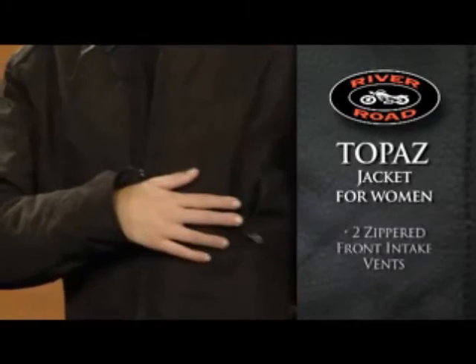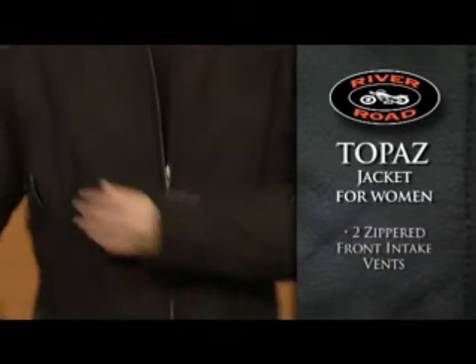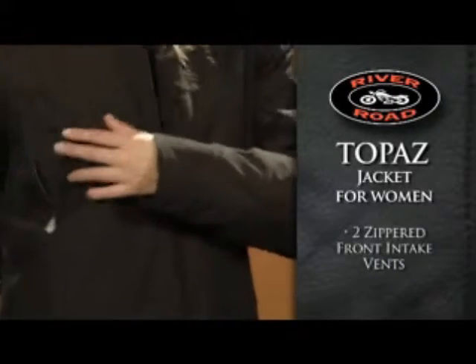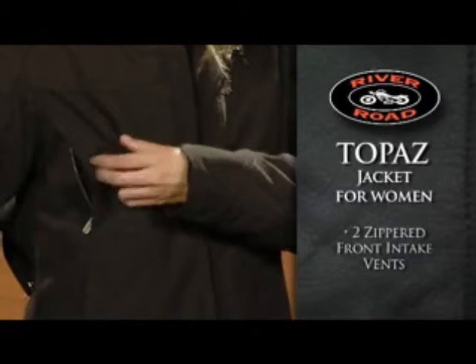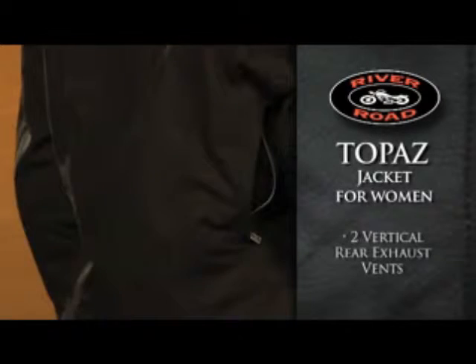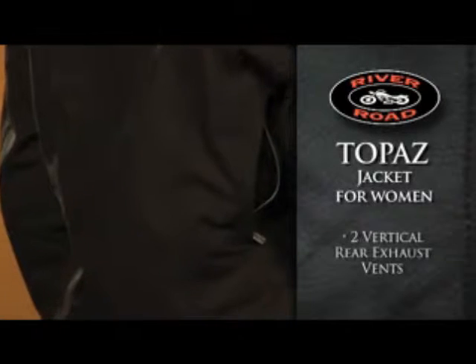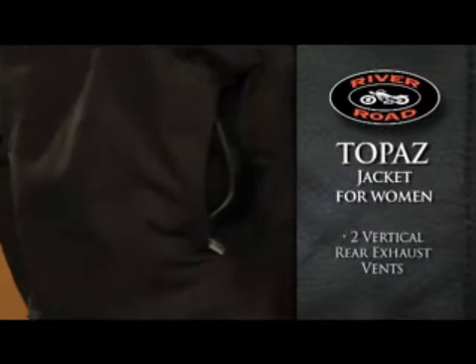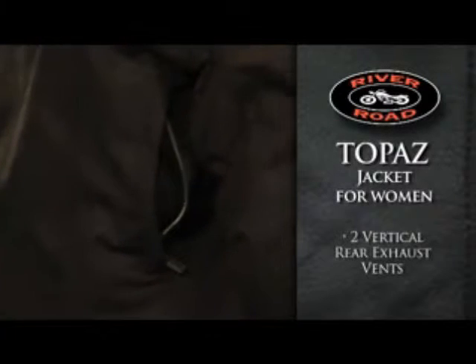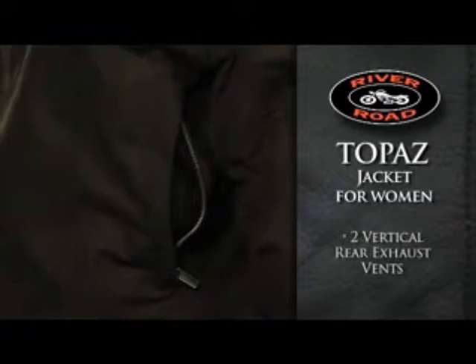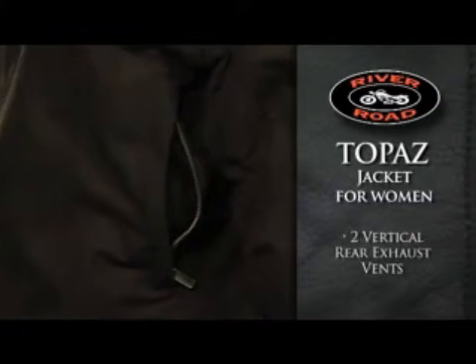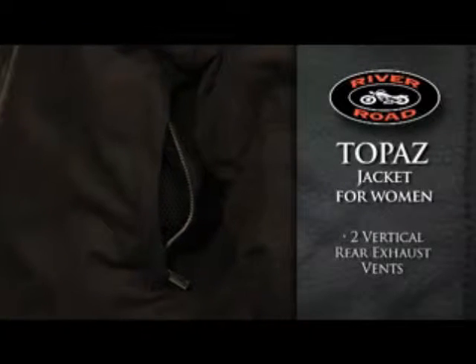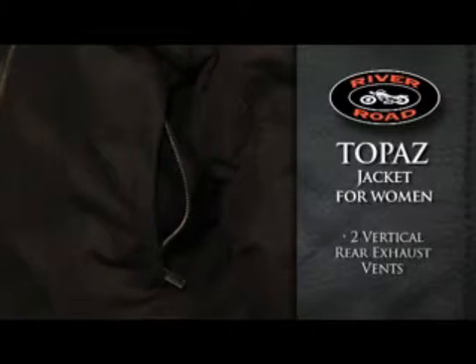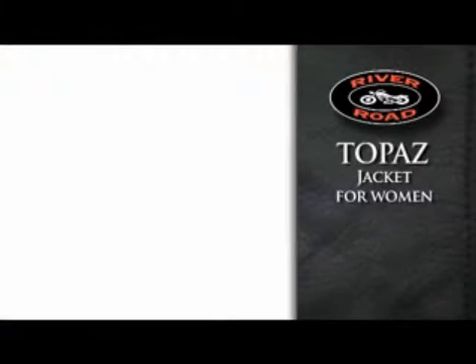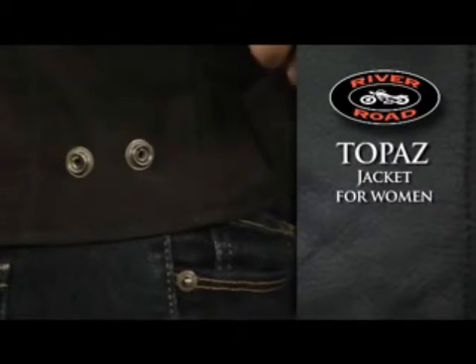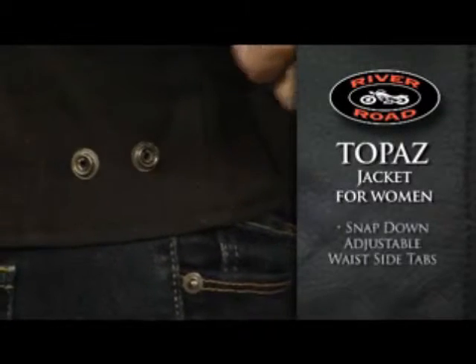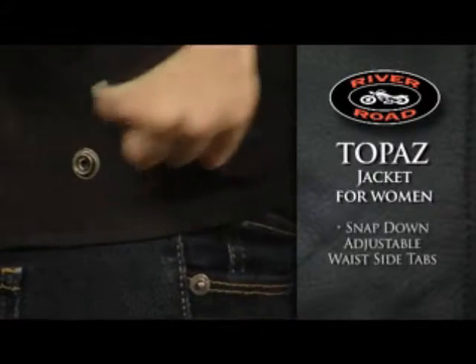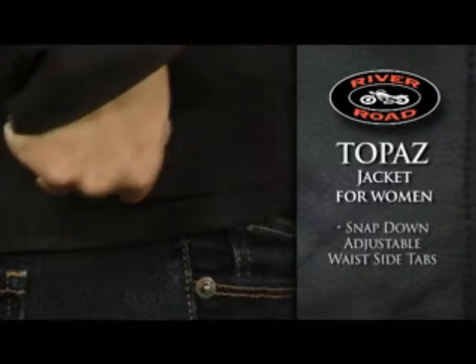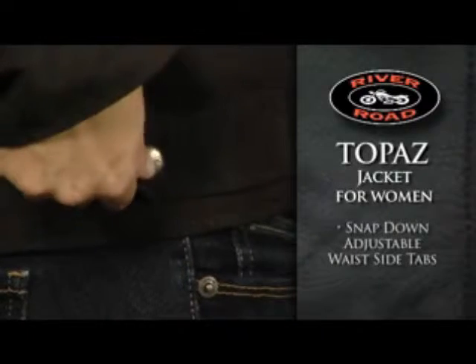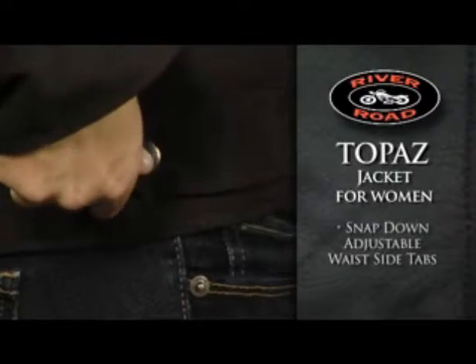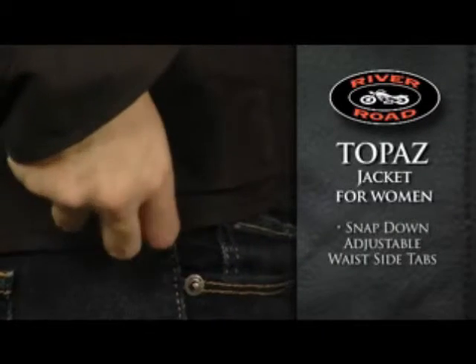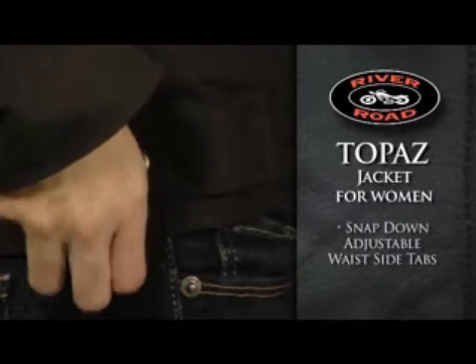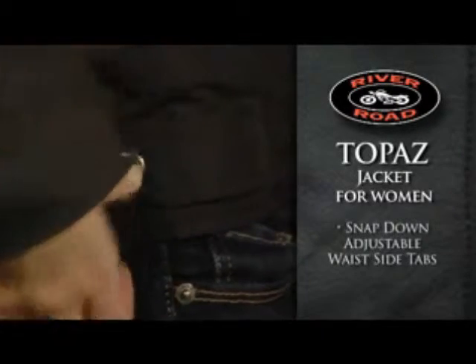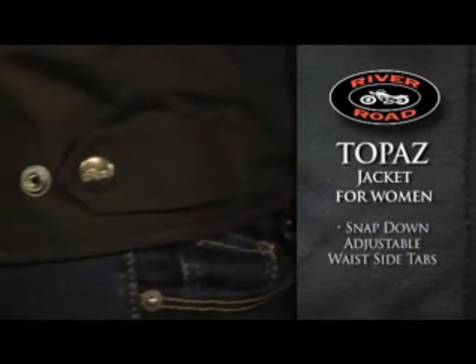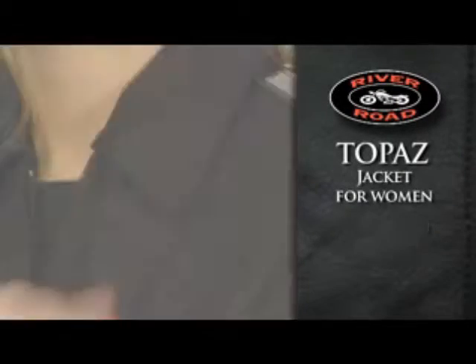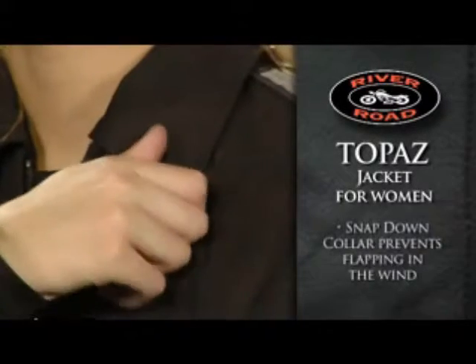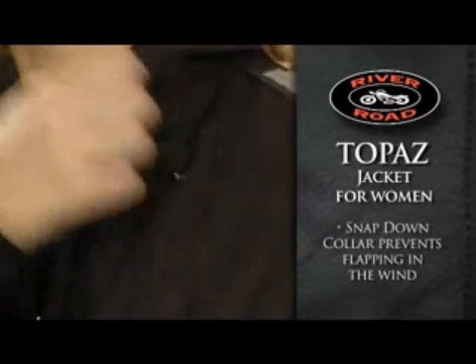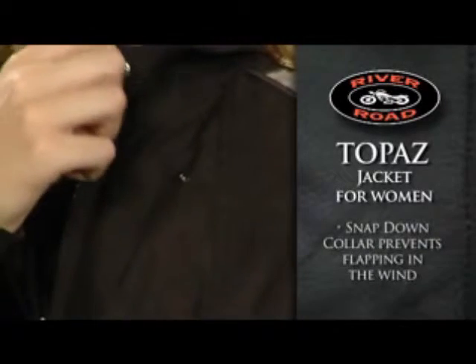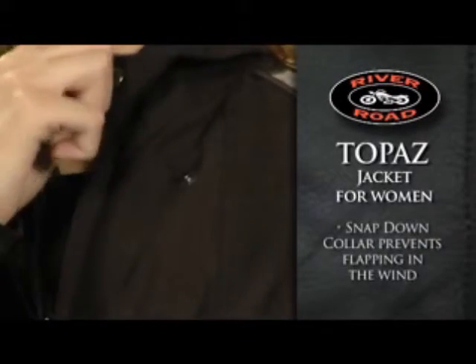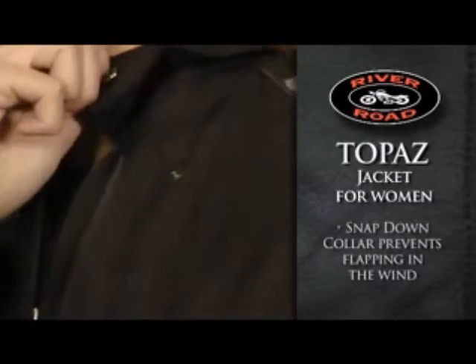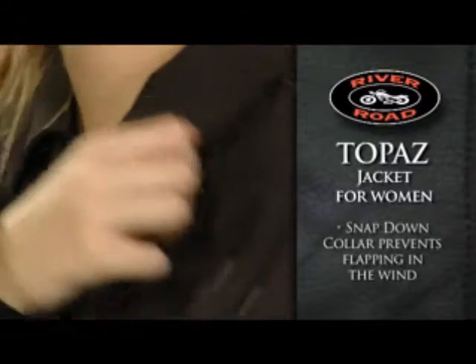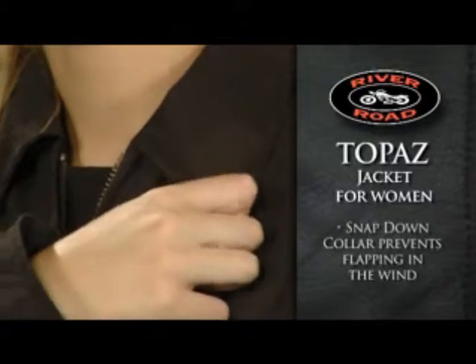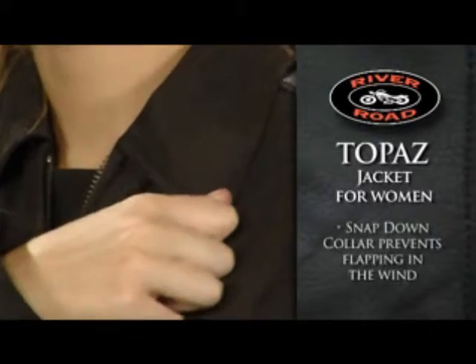Two front intake vents and two vertical rear exhaust vents allow maximum airflow. Snap-down adjustable waist side tabs provide a more precise fit, and the collar sports a snap-down feature to prevent flapping in the wind.